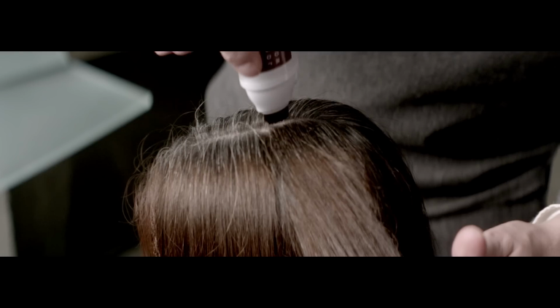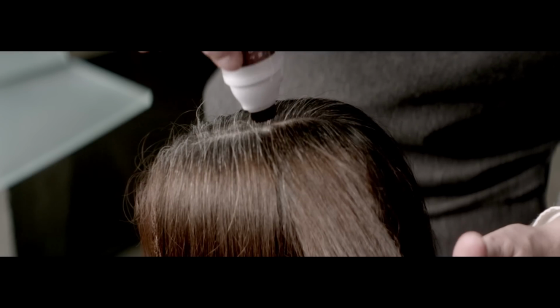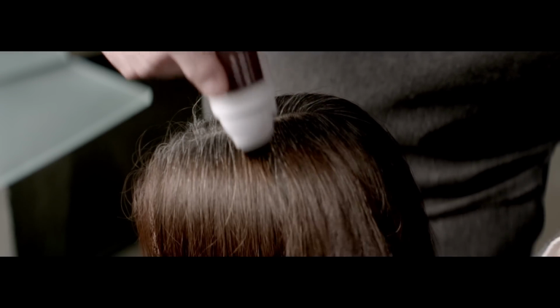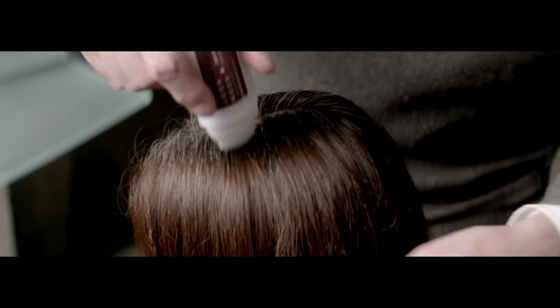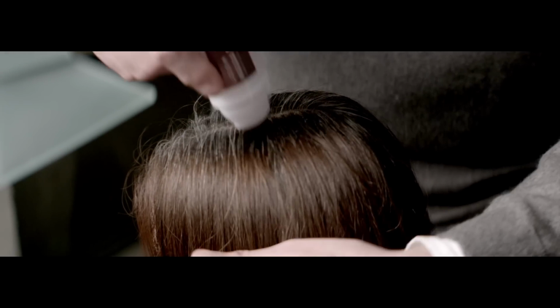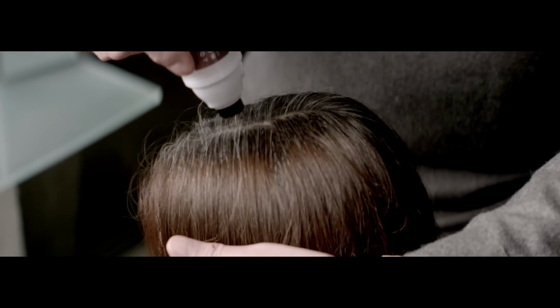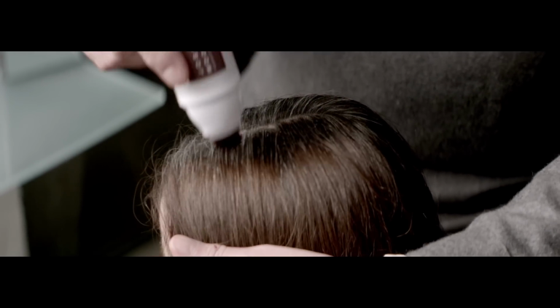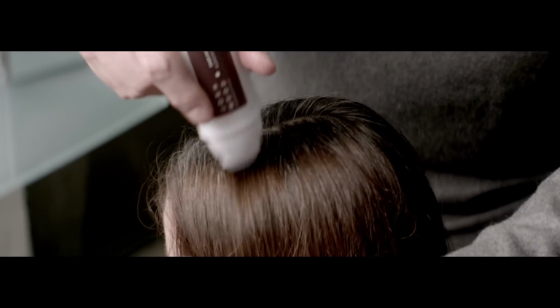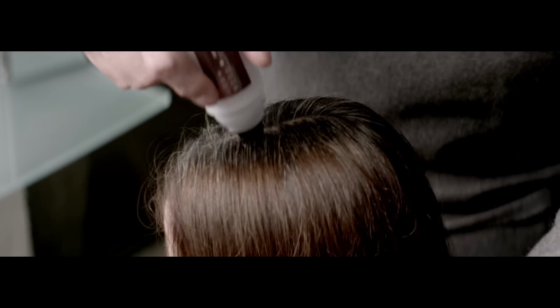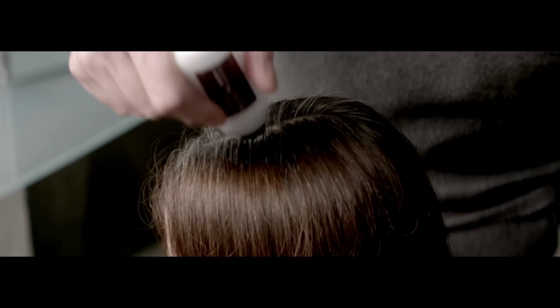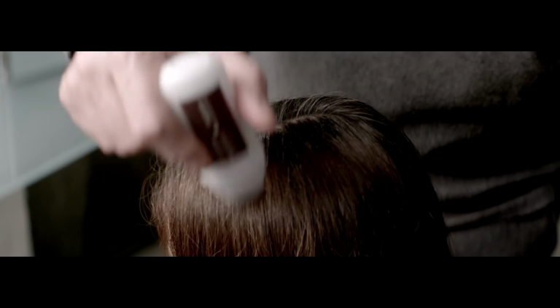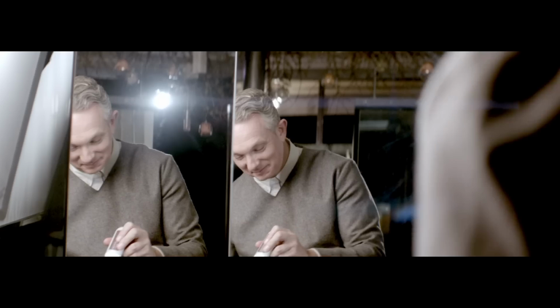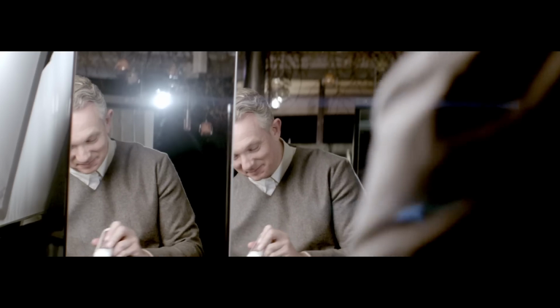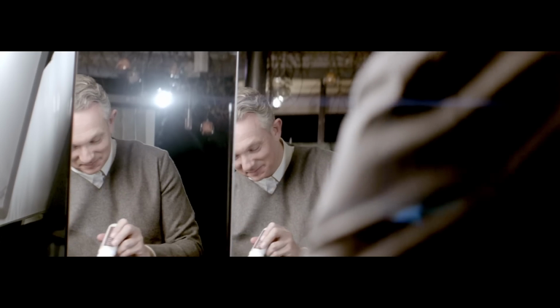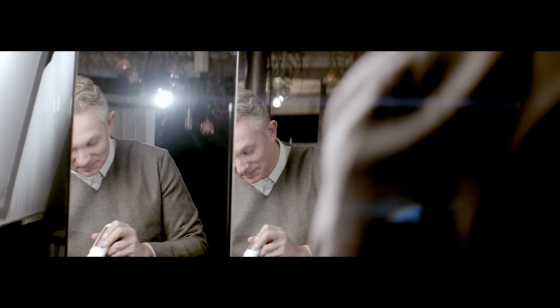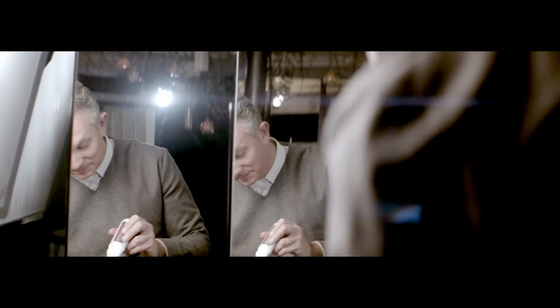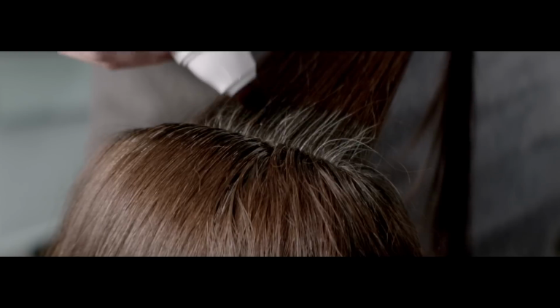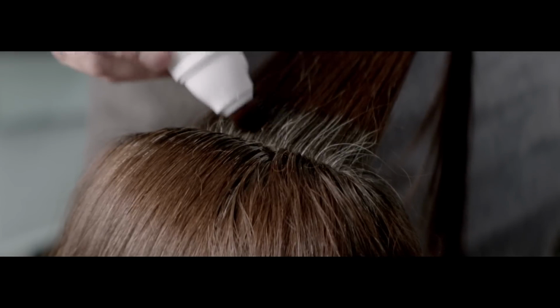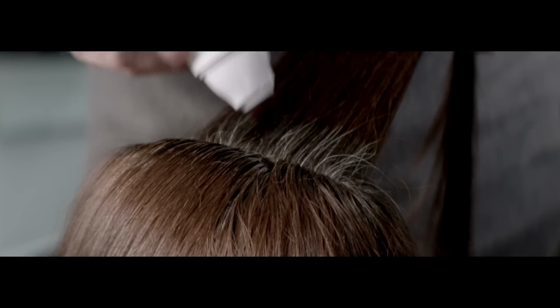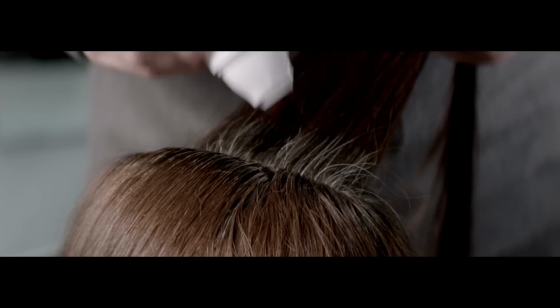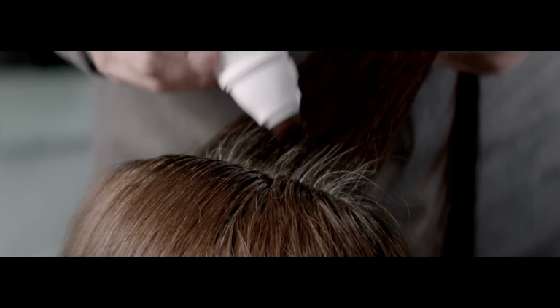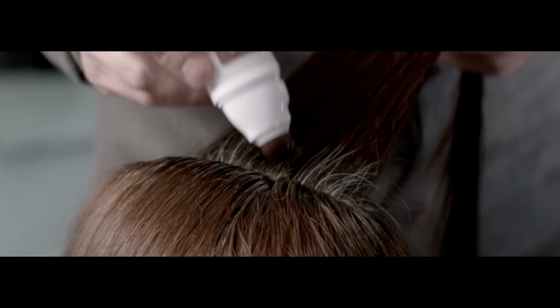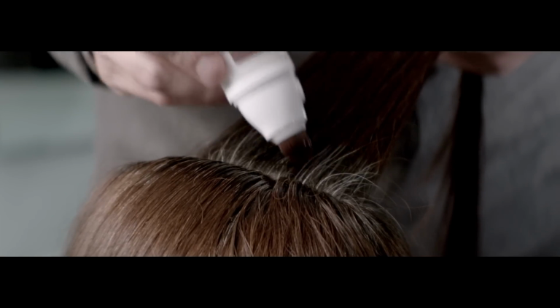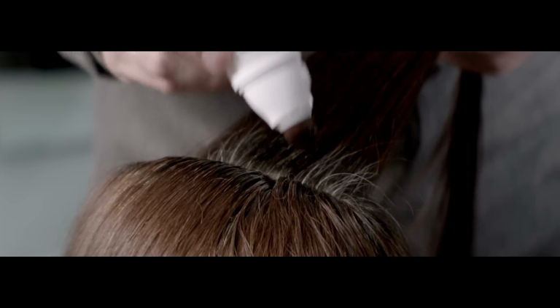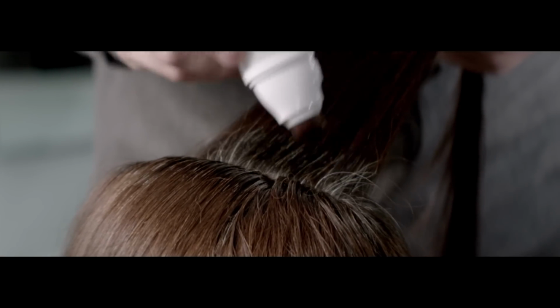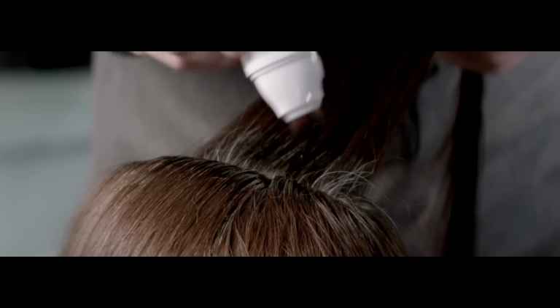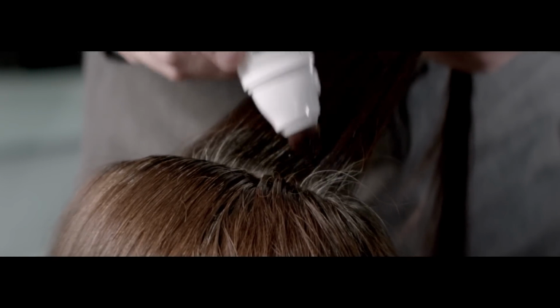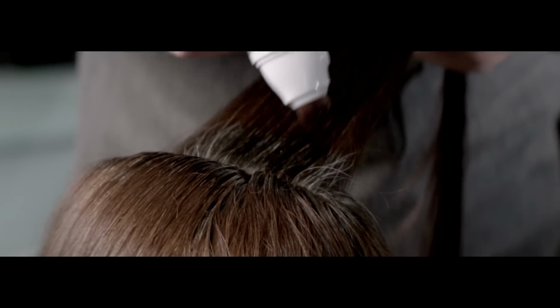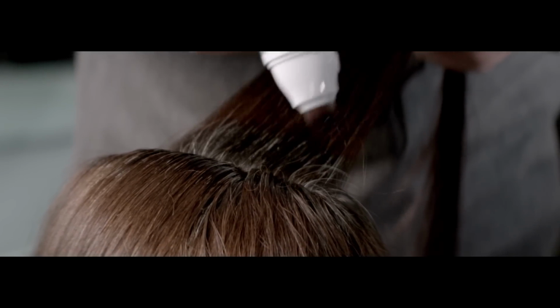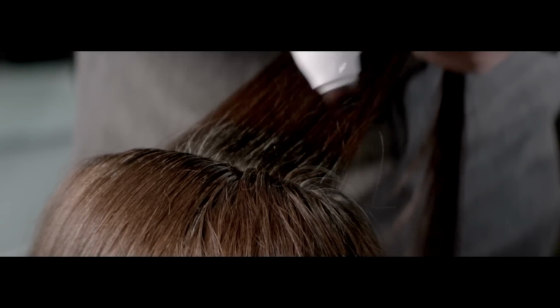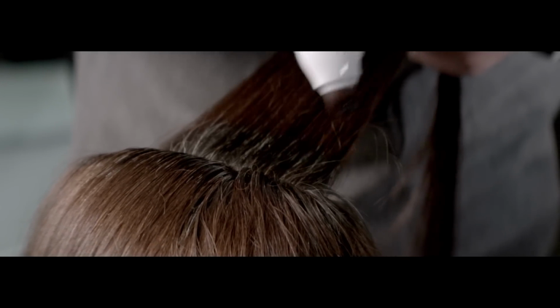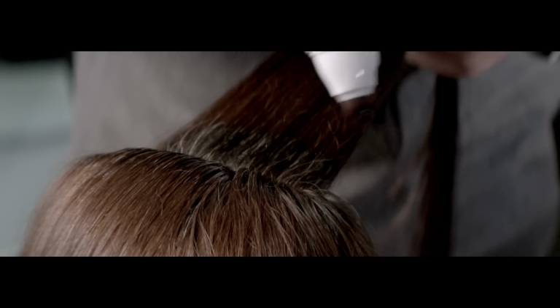Using the blending wand is quite instant. You can apply to wet or dry hair. Brush over where your regrowth is and it will just temporarily blend in the grey hair.